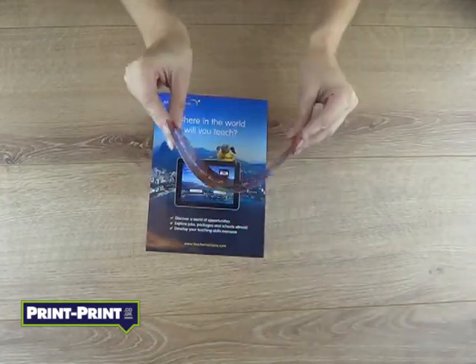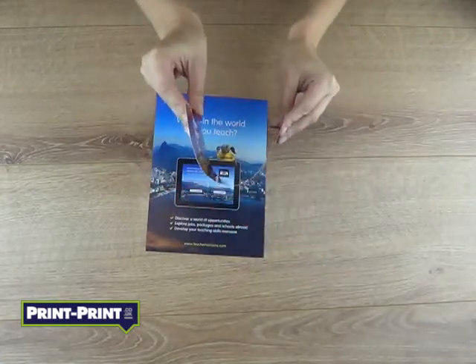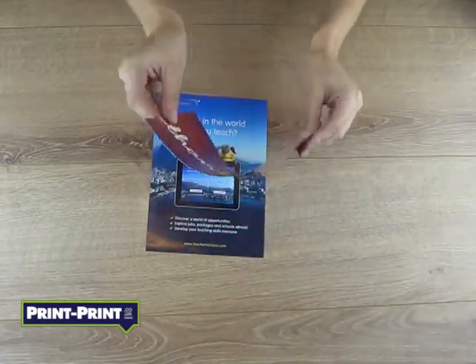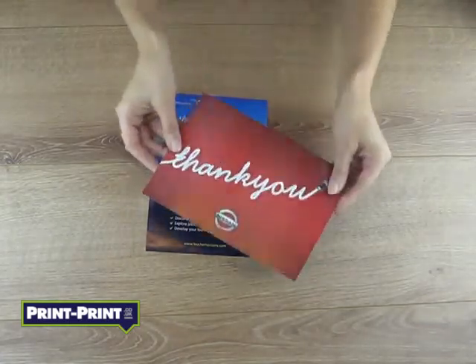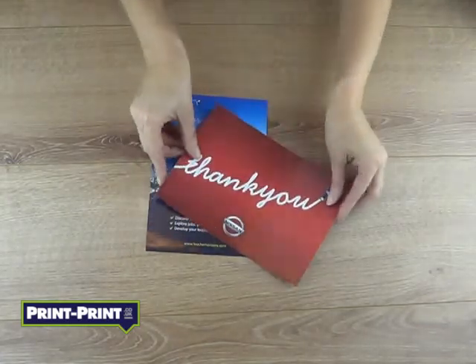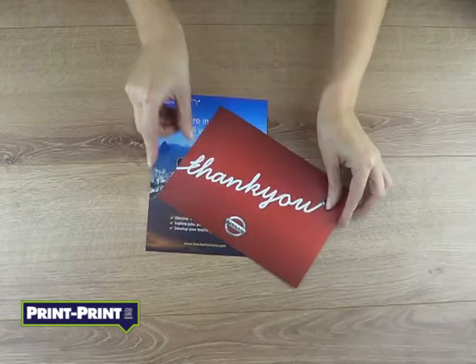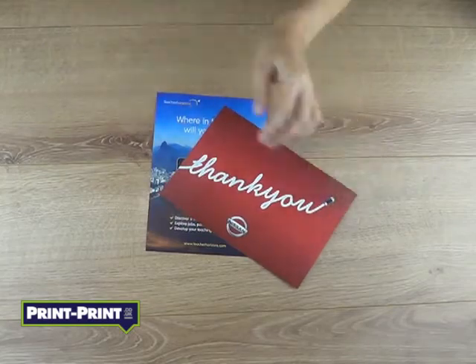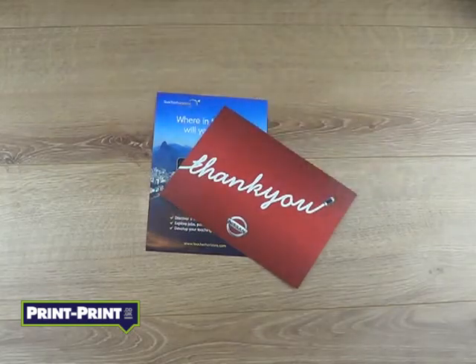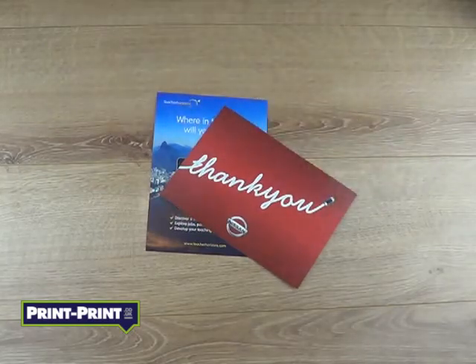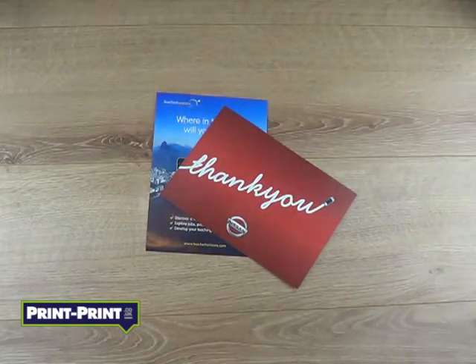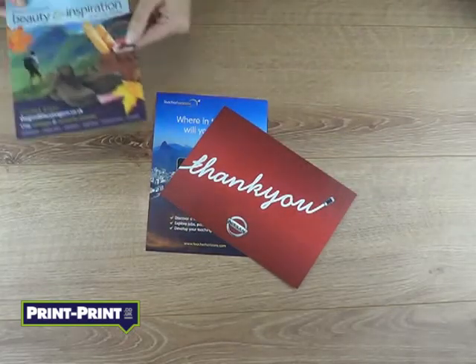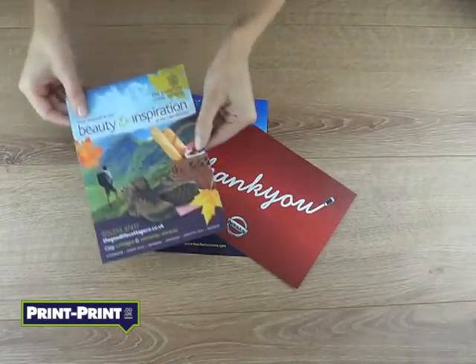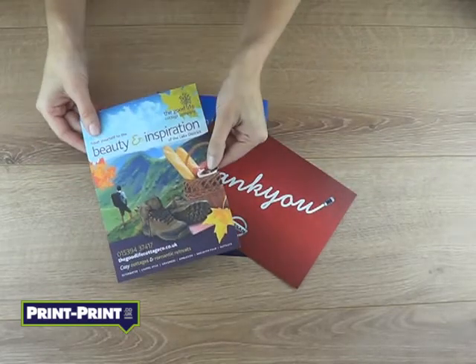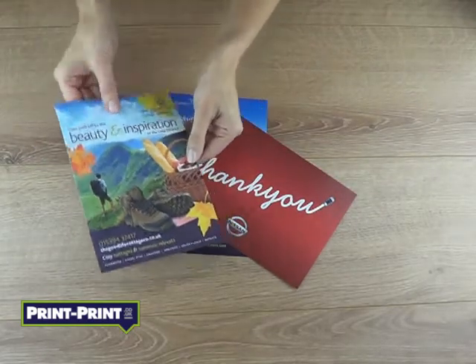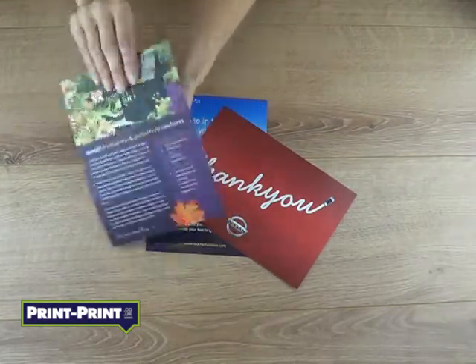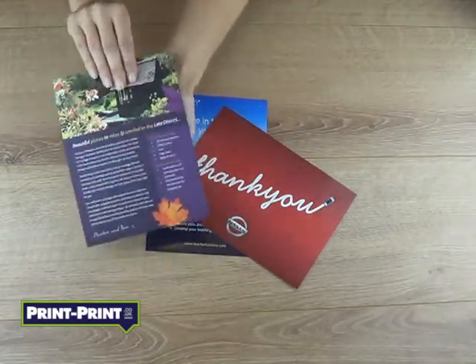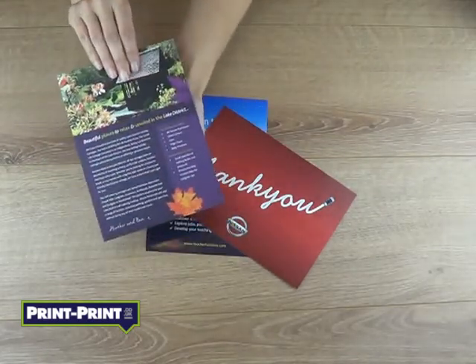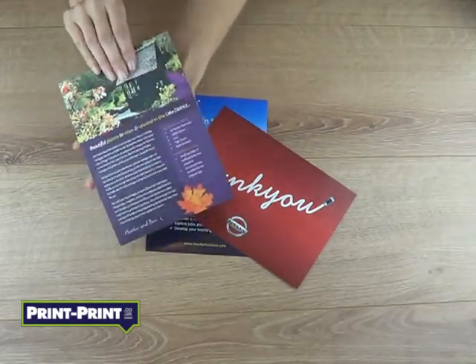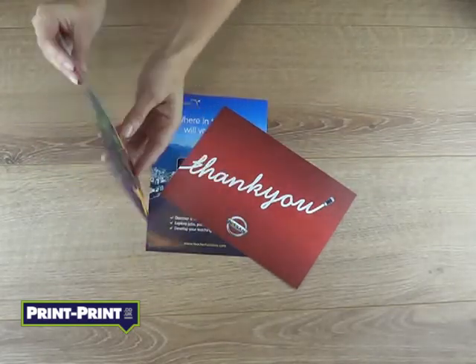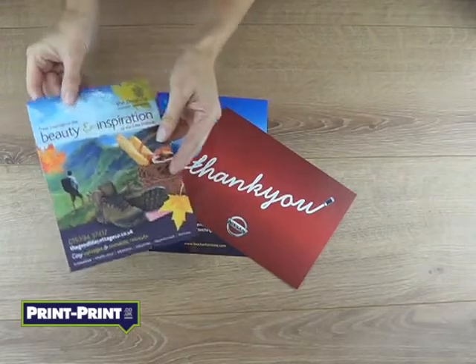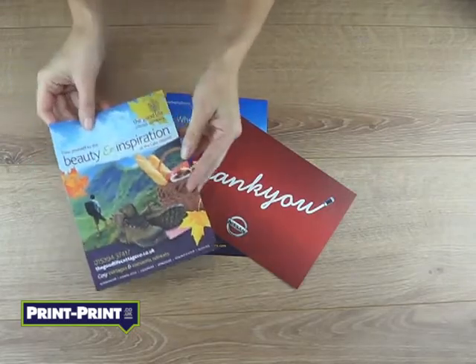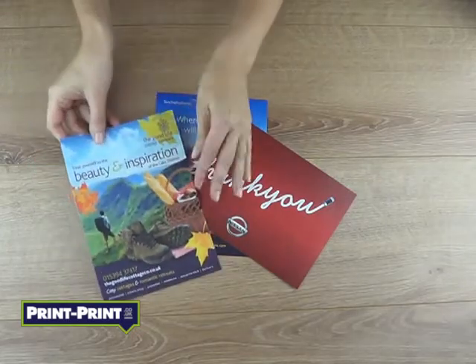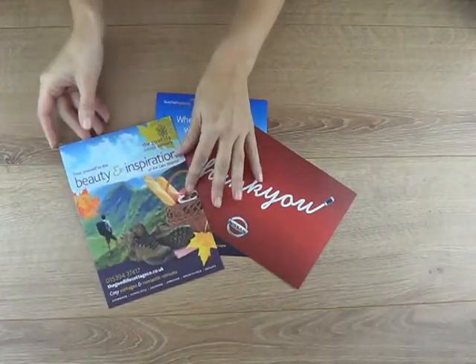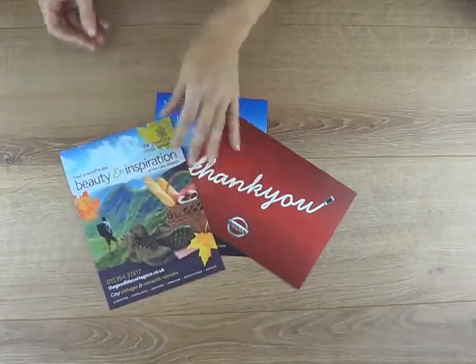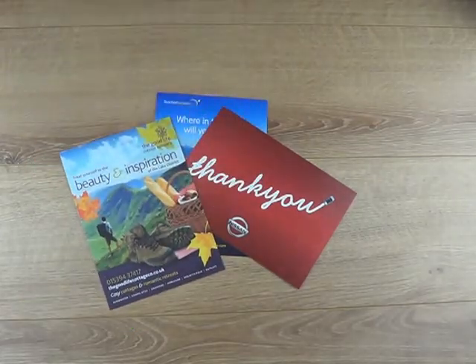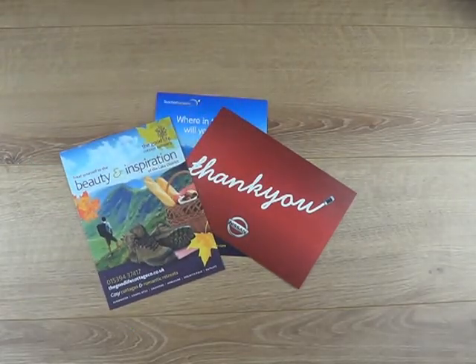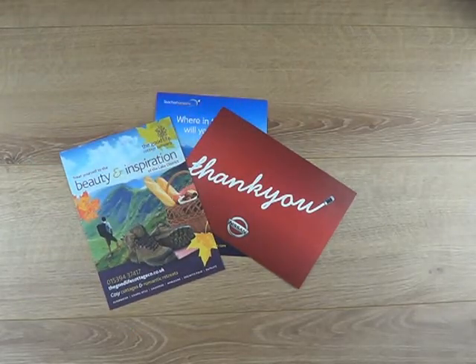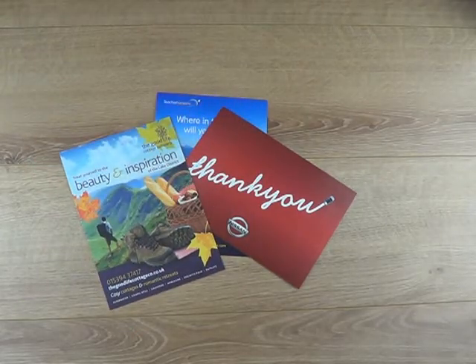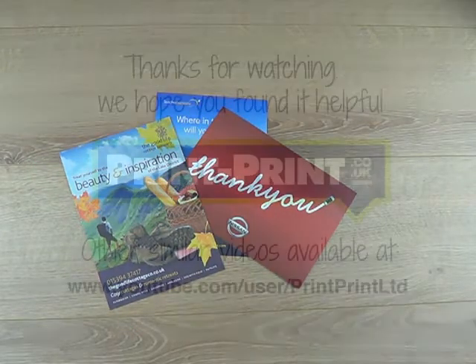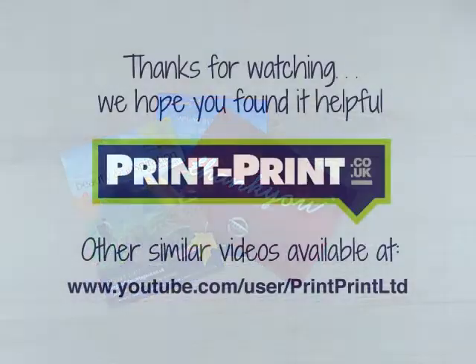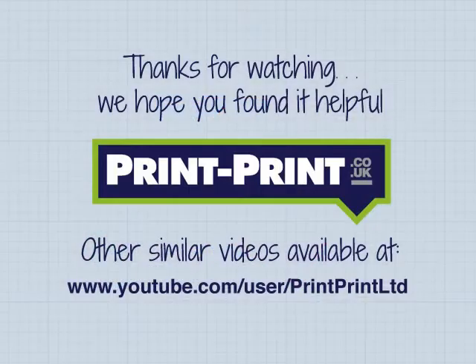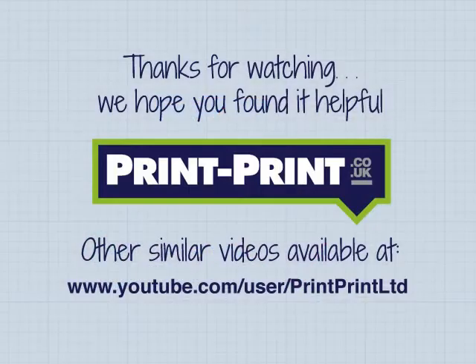We do offer many other thicknesses and finishes, such as uncoated or recycled material. These are not currently available on our website, so if you need something specific, please contact us and we will gladly quote it for you.